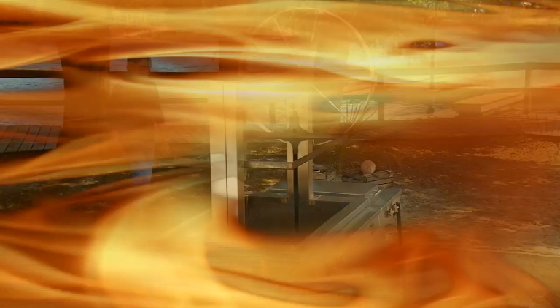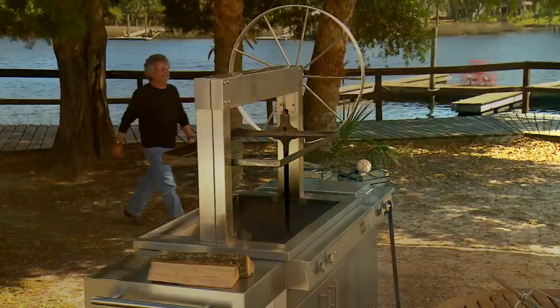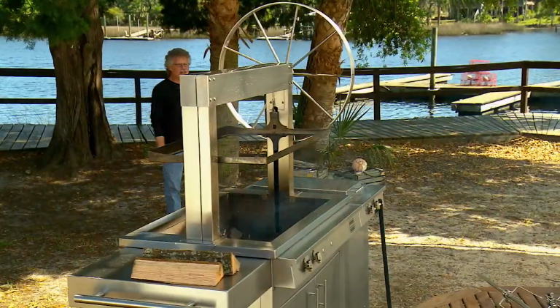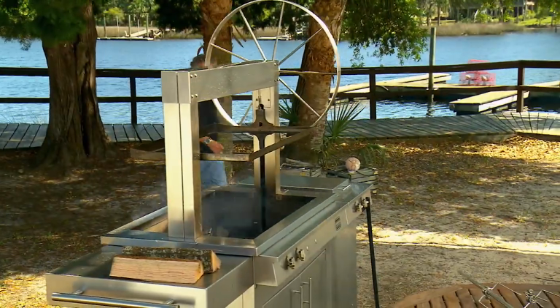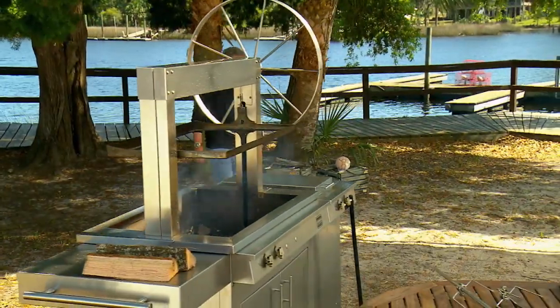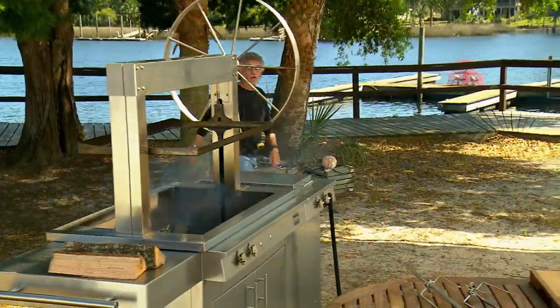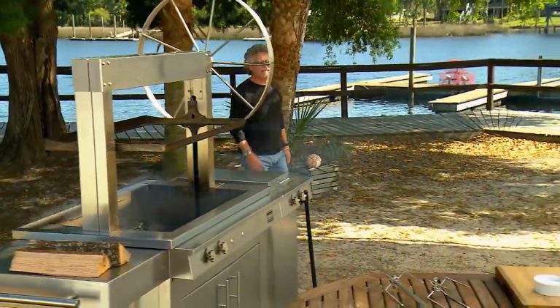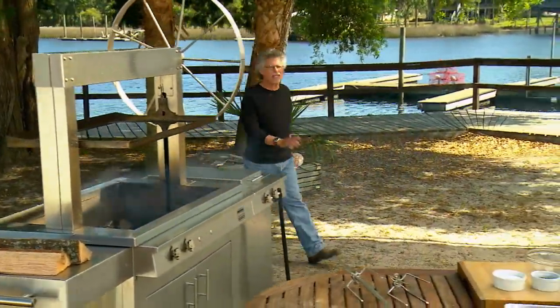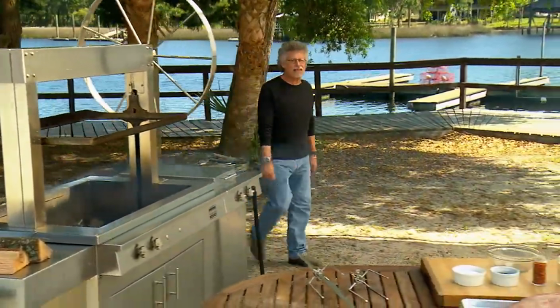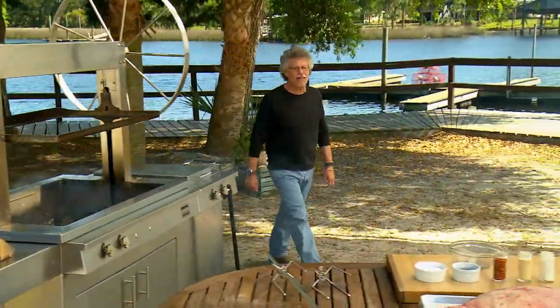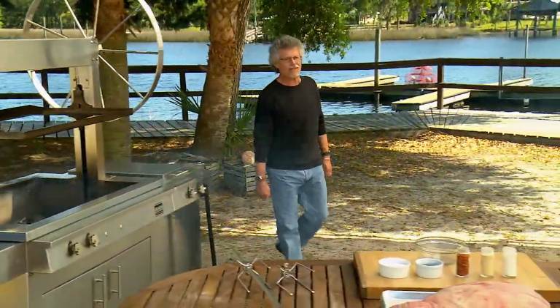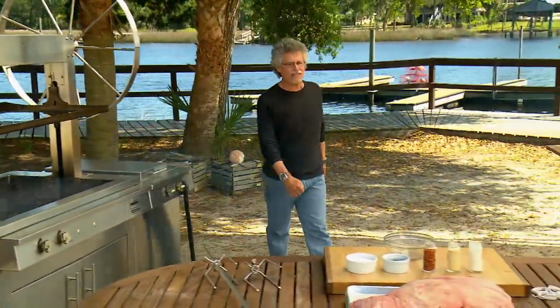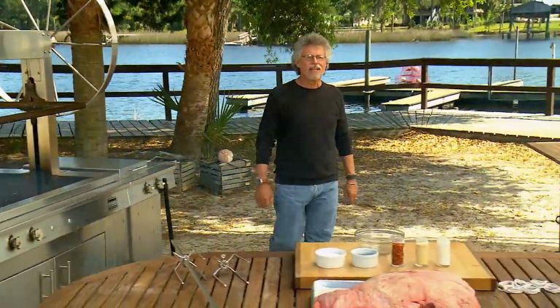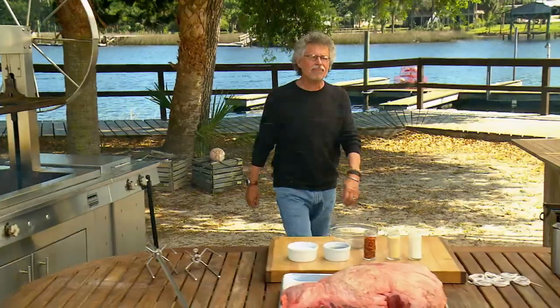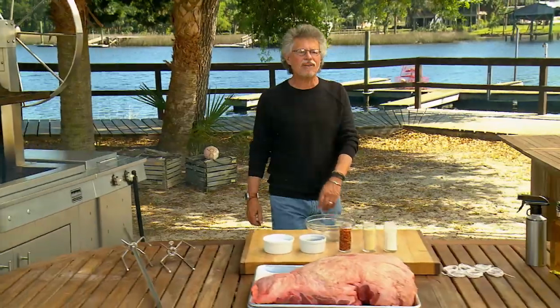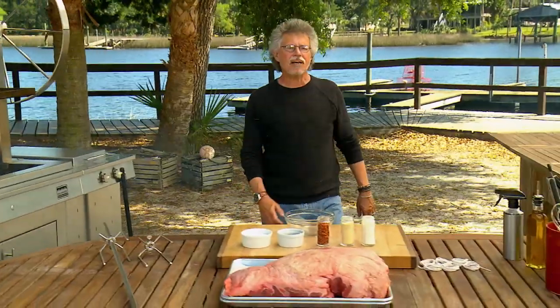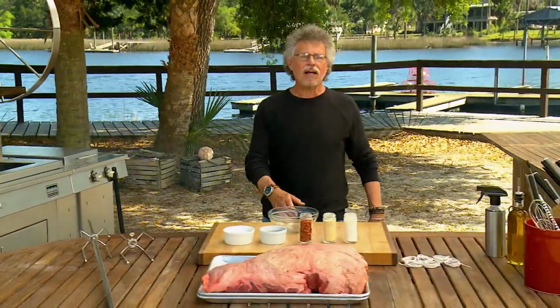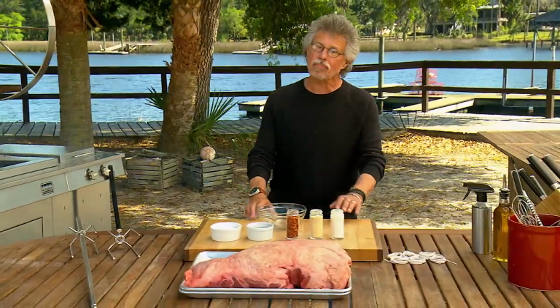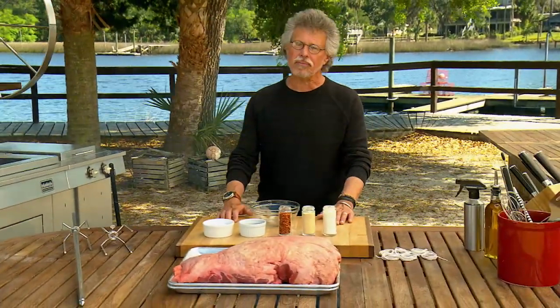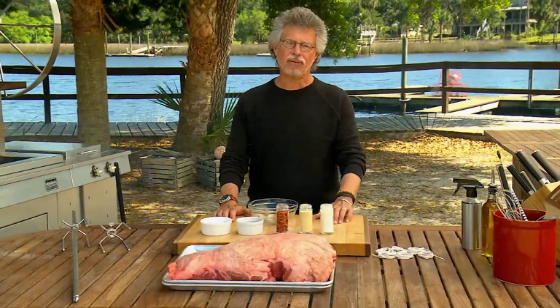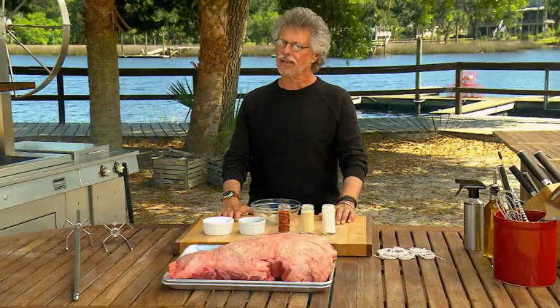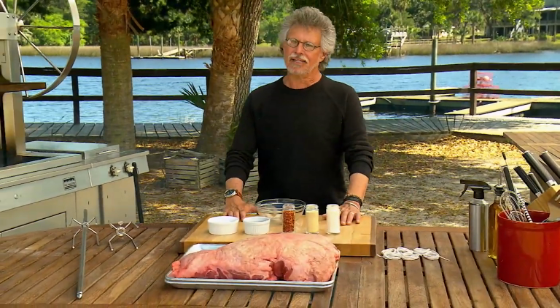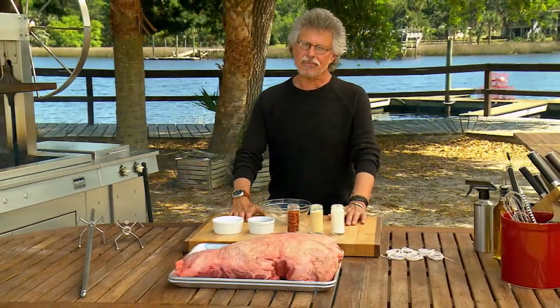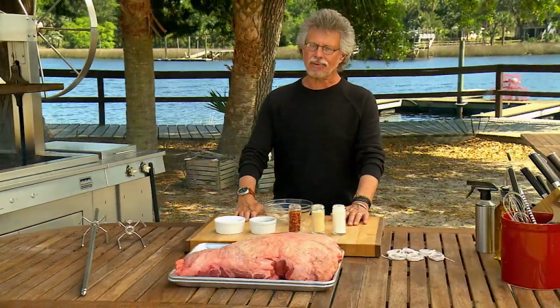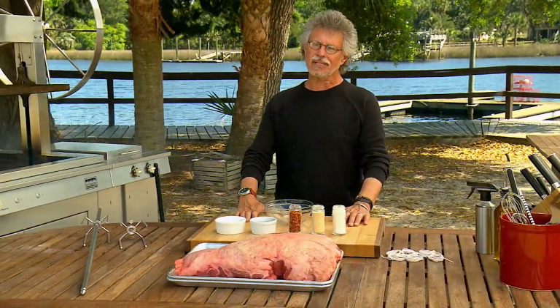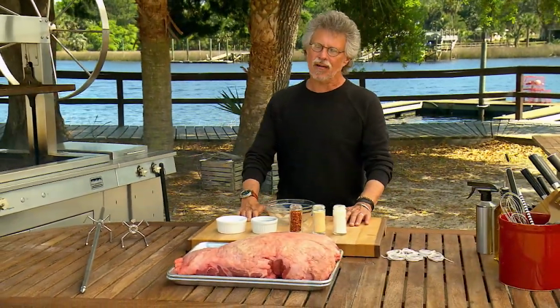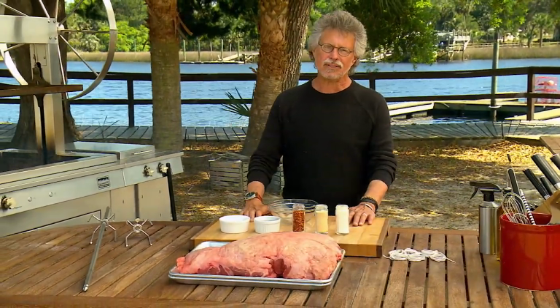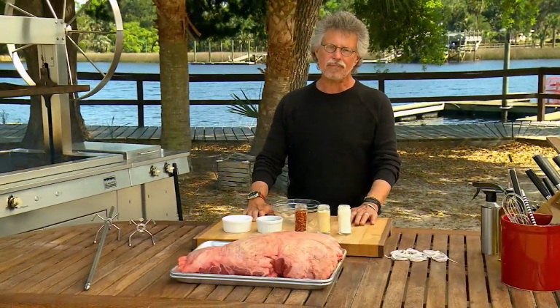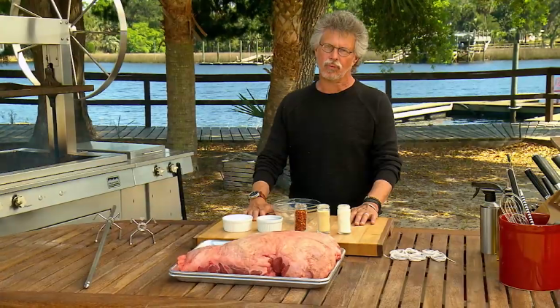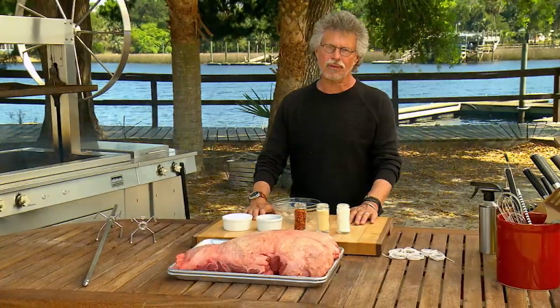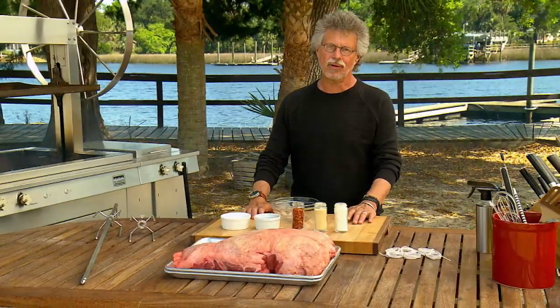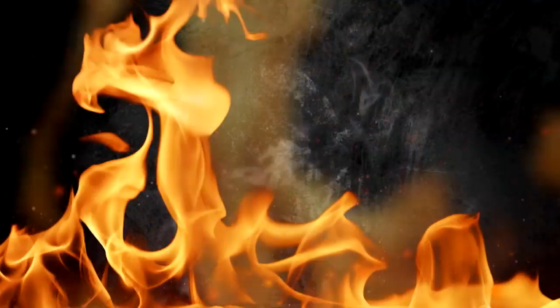Call it the other brisket. Call it the biggest, baddest cut of a steer. Simply defined, a clod is part of a beef shoulder. Today I'm spit roasting it low and slow on a wood-burning rotisserie.